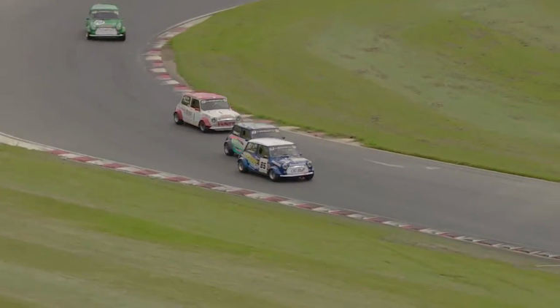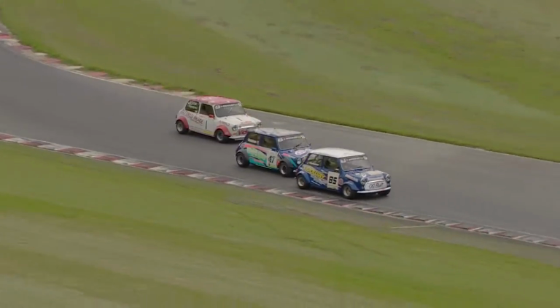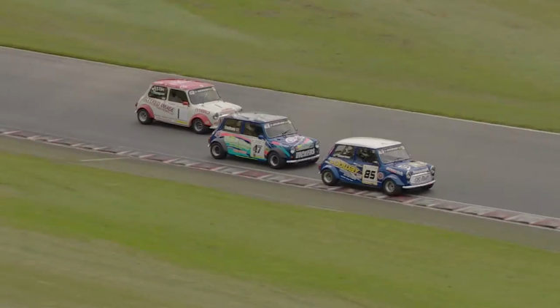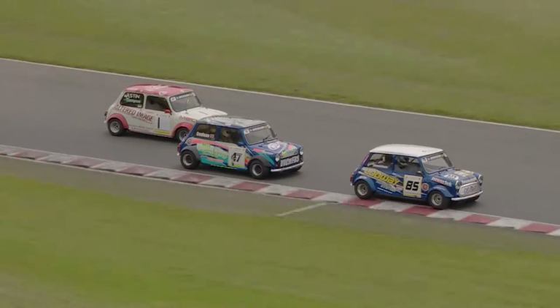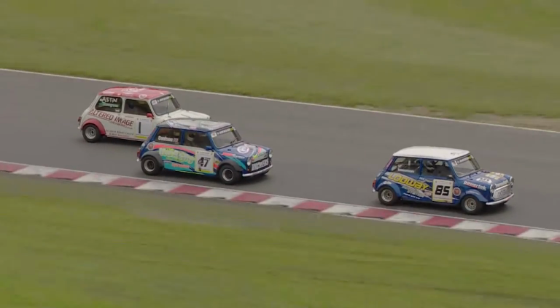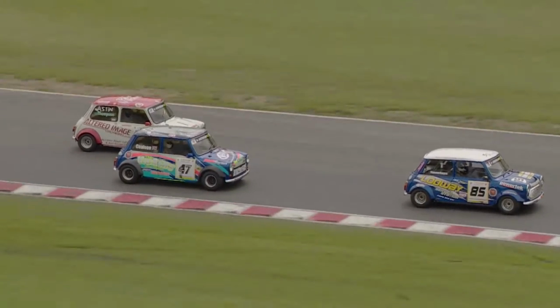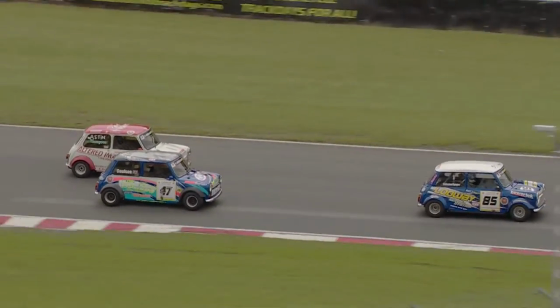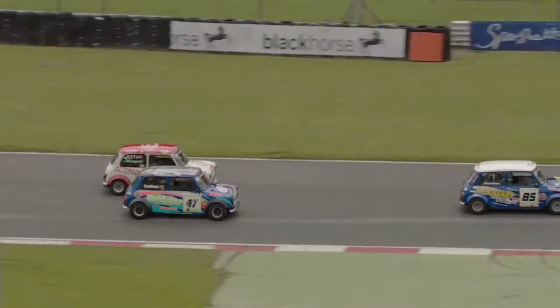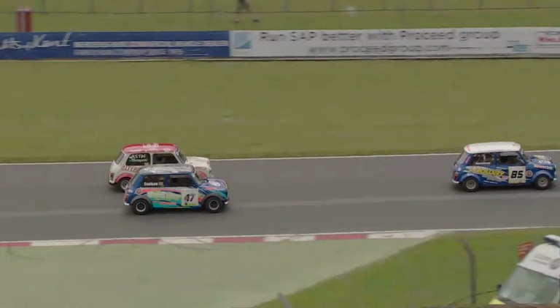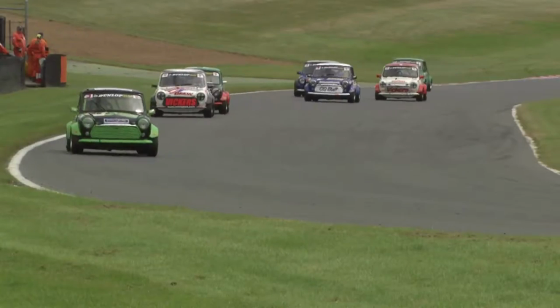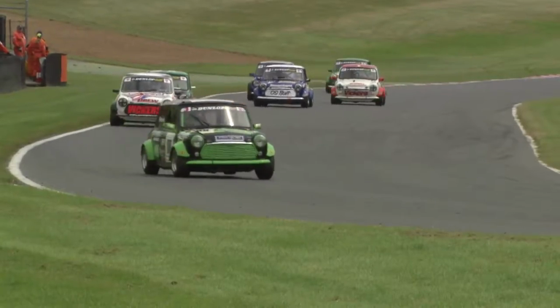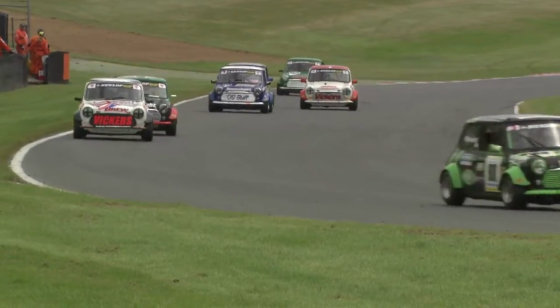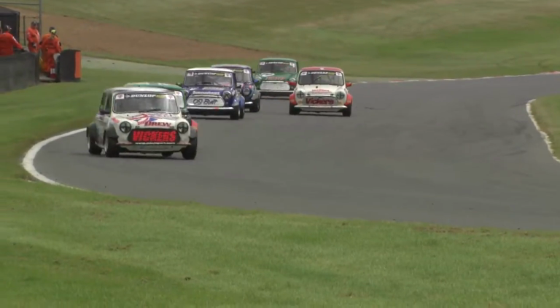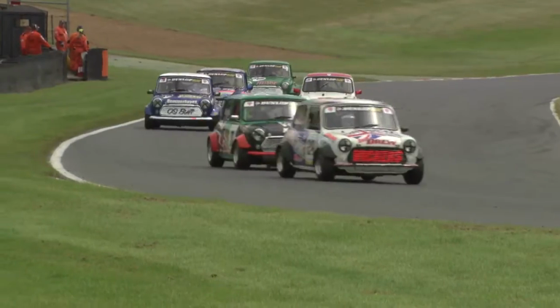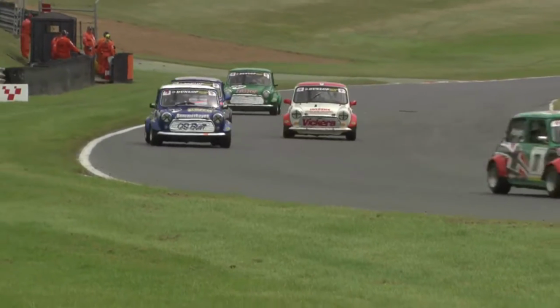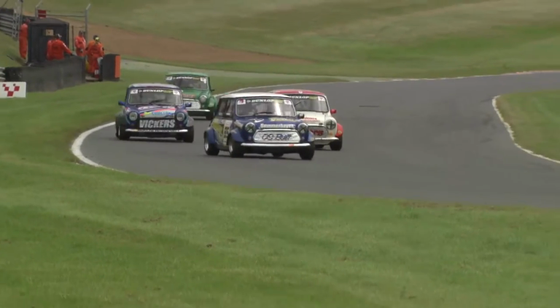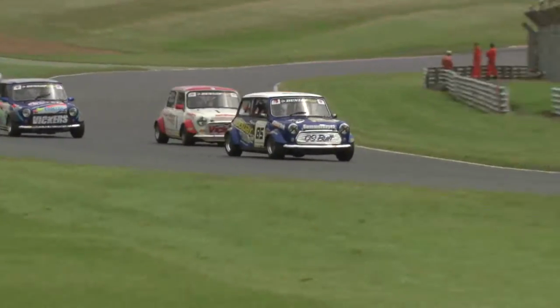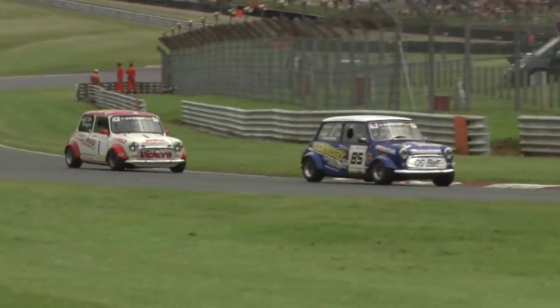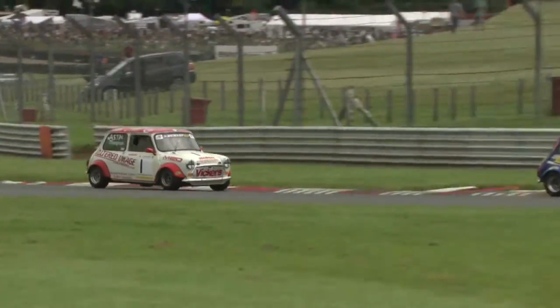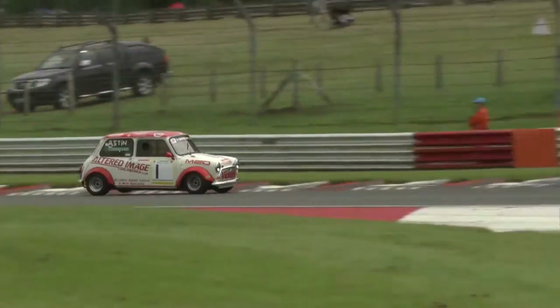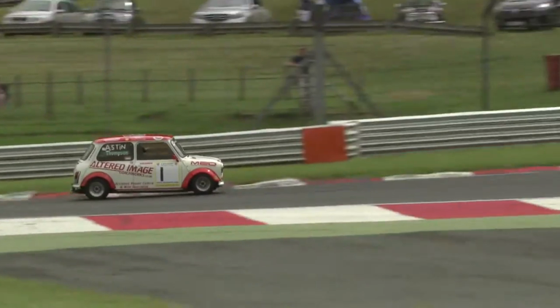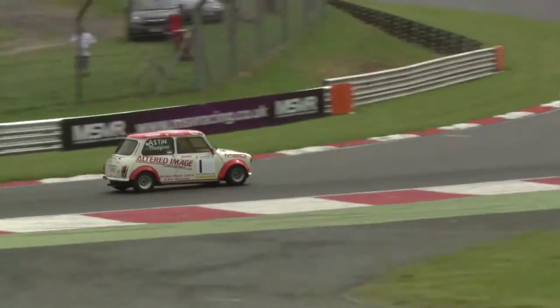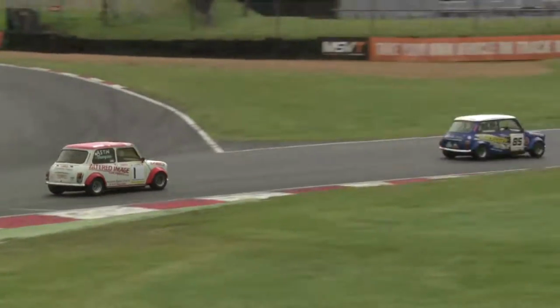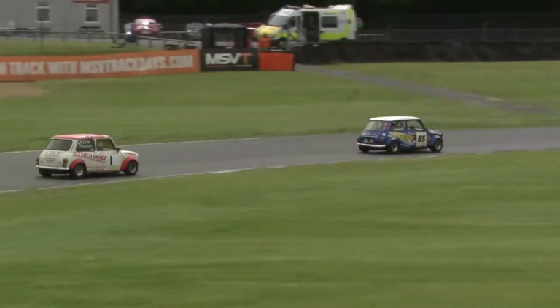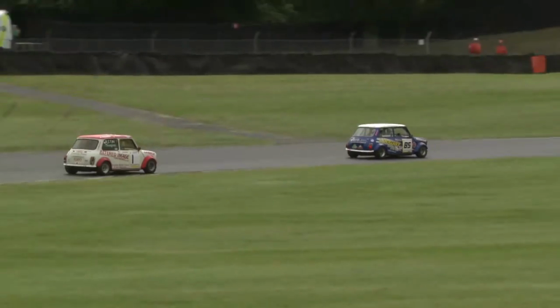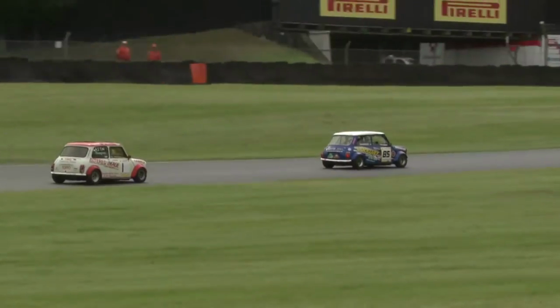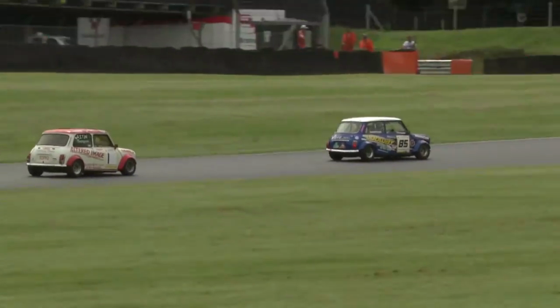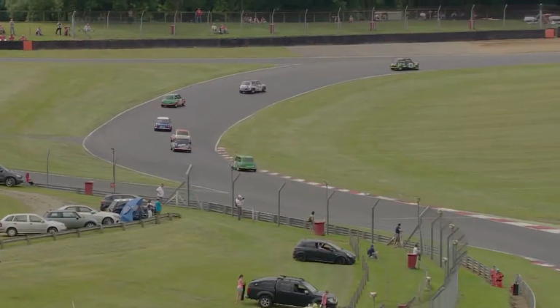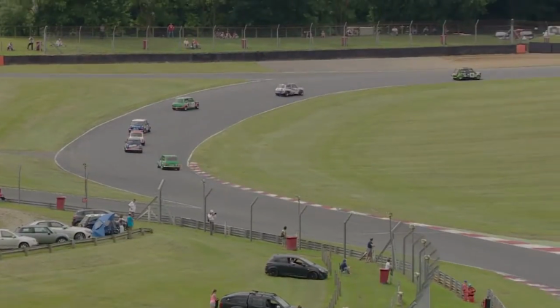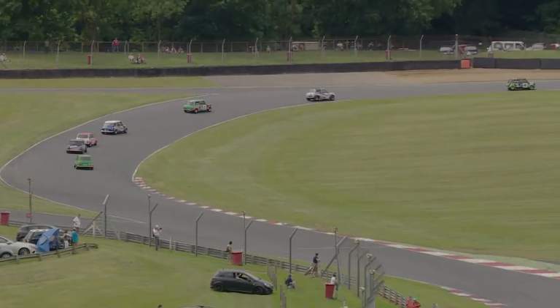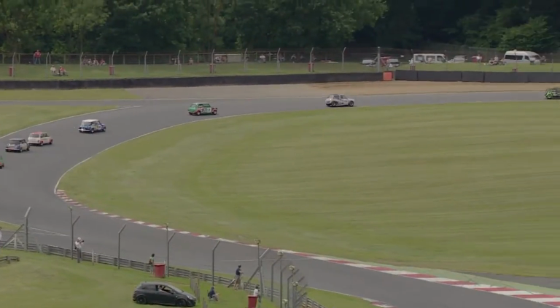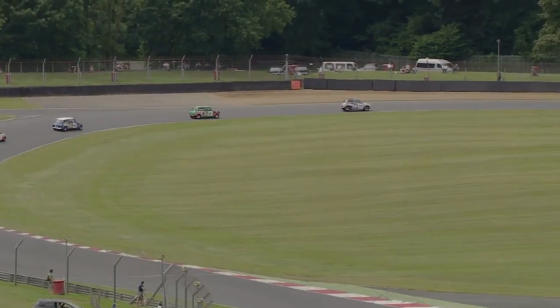Coulson still pressurizes Summerhays but is slow out of Graham Hill Bend as a result, and Kane Astin slips through here en route to Surtees. Indeed he does, past the white car, and Kane Astin ships to the inside. His next target is Sam Summerhays.